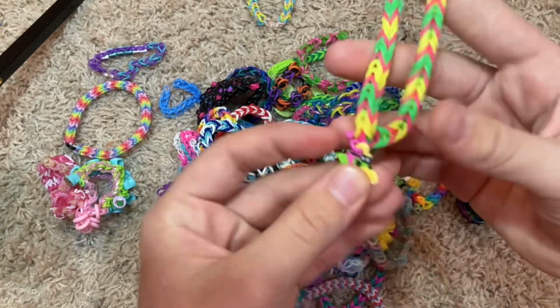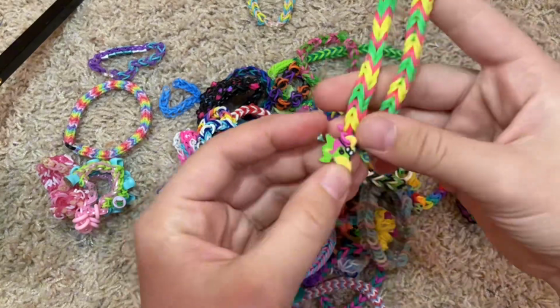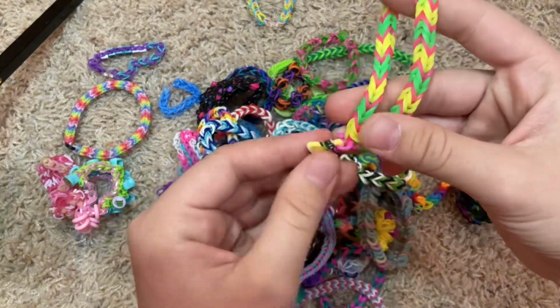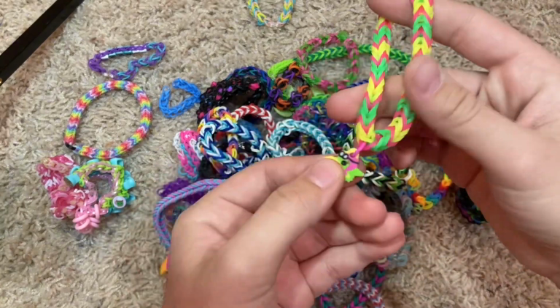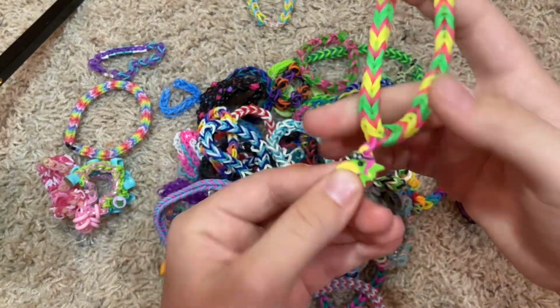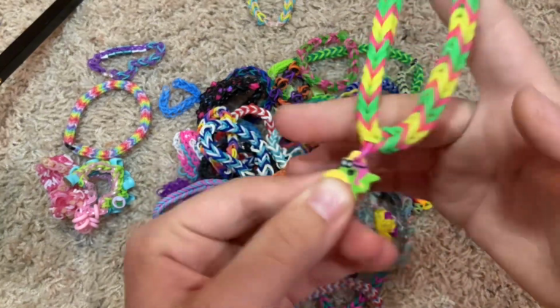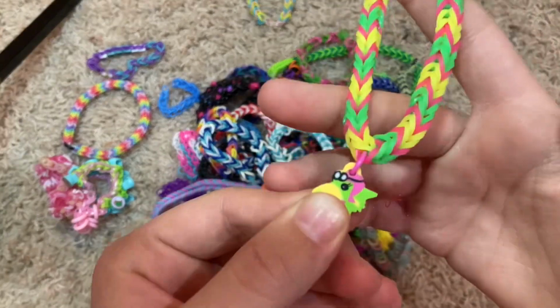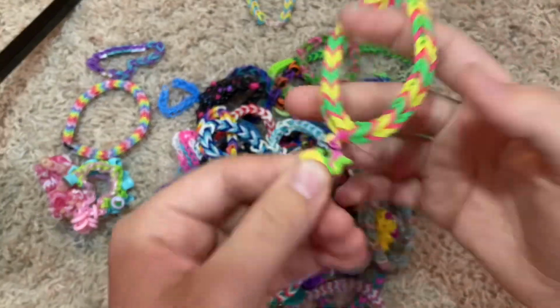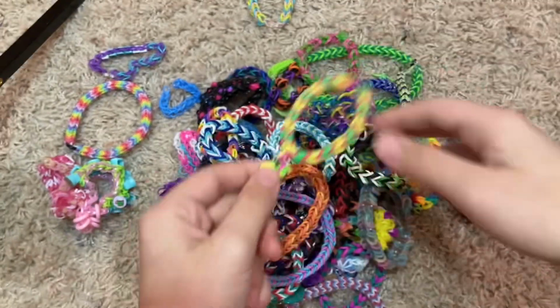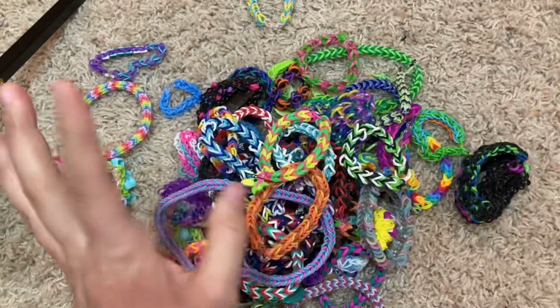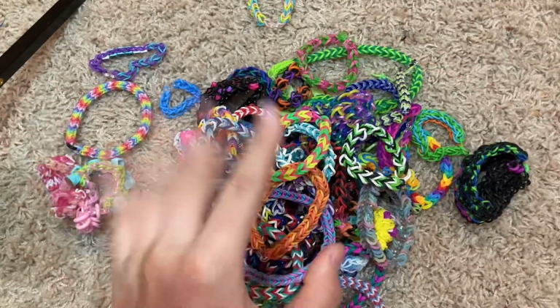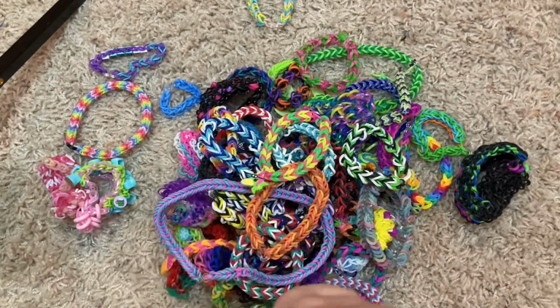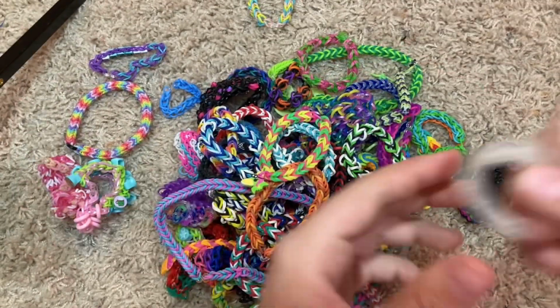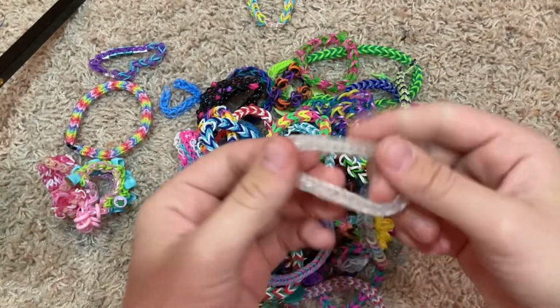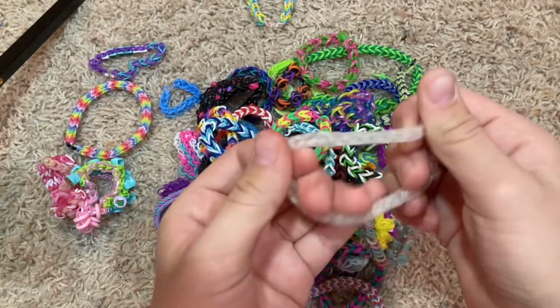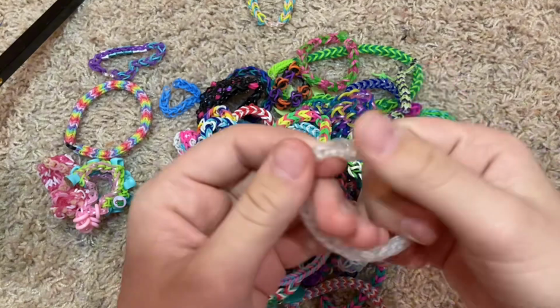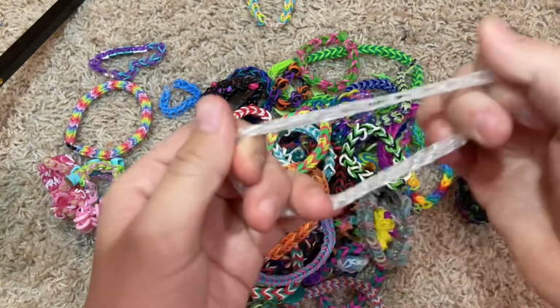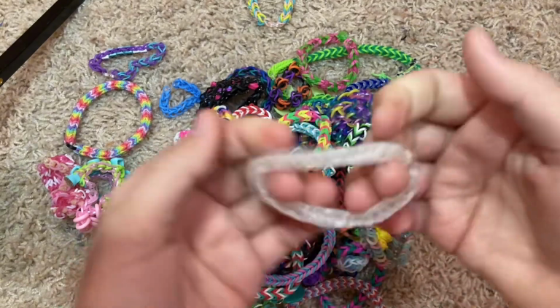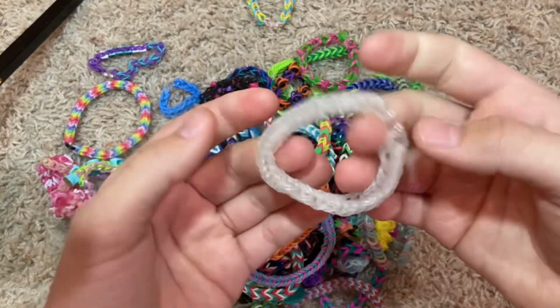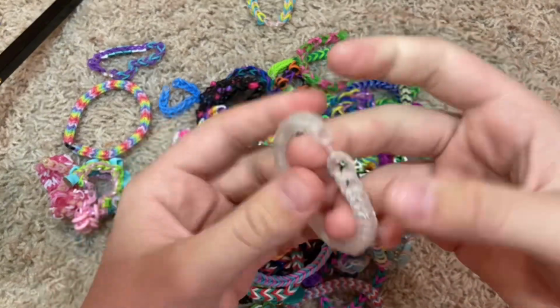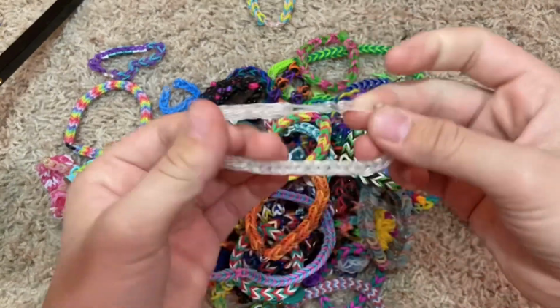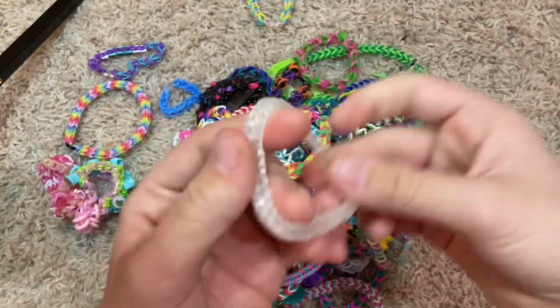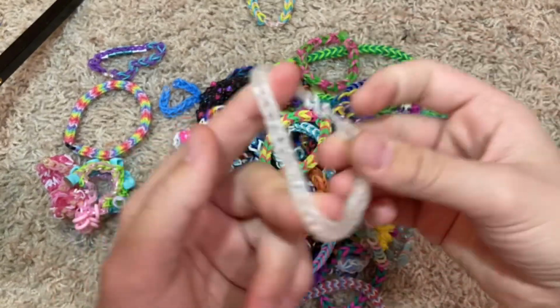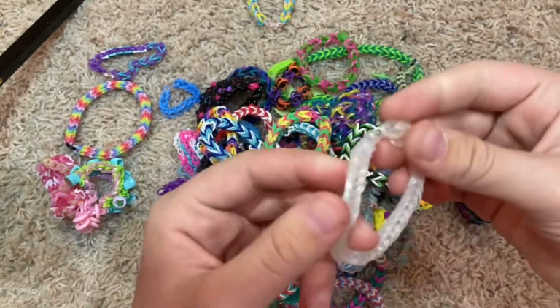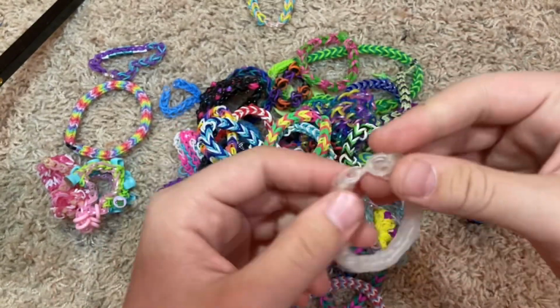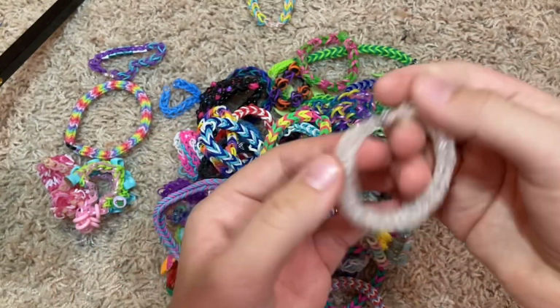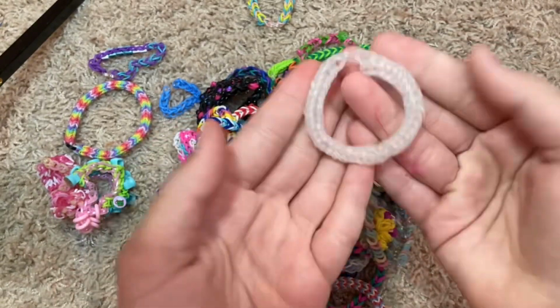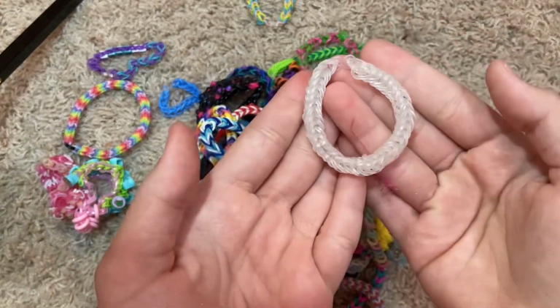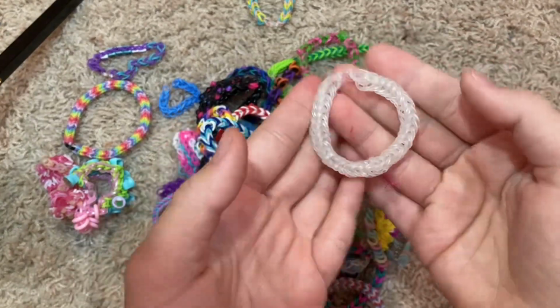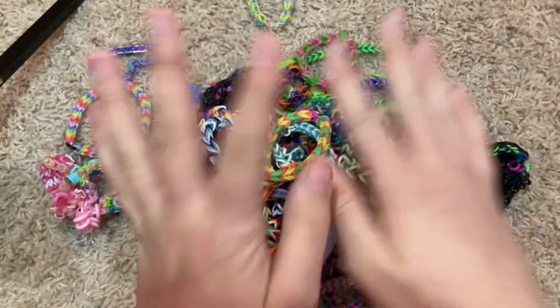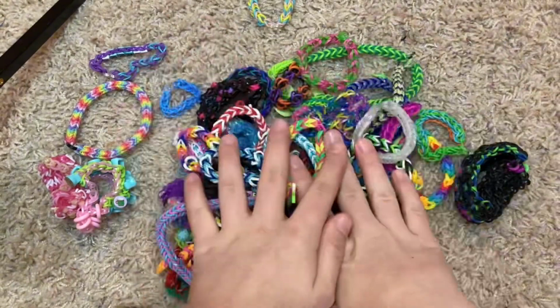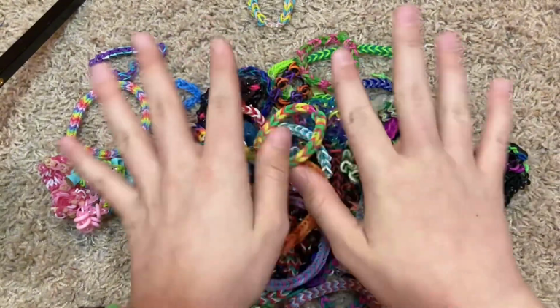This one was with a cute little Looney Pal — I love the Looney Pals, they're so great. Some cool clear bands — wow, it's invisible. No, it's not.